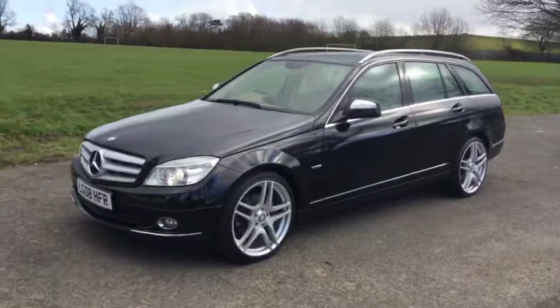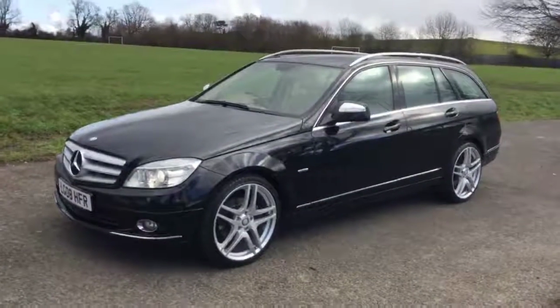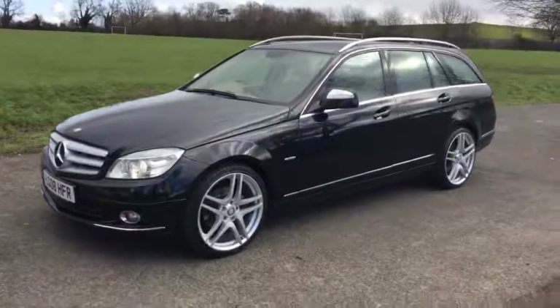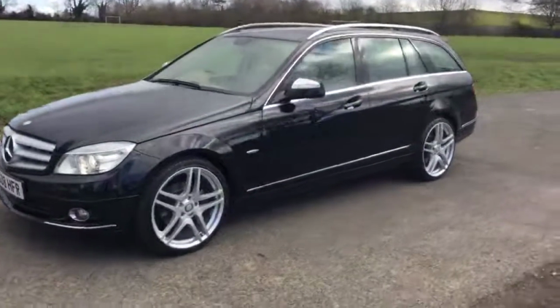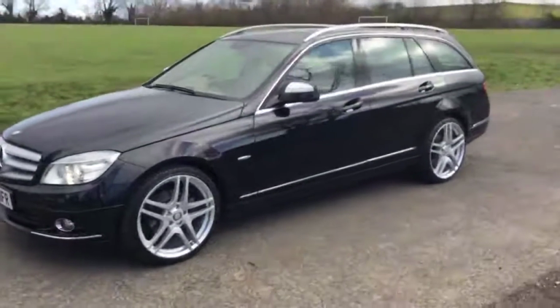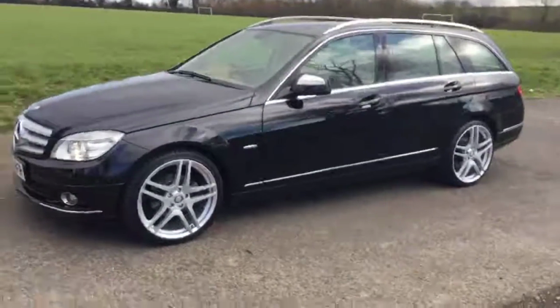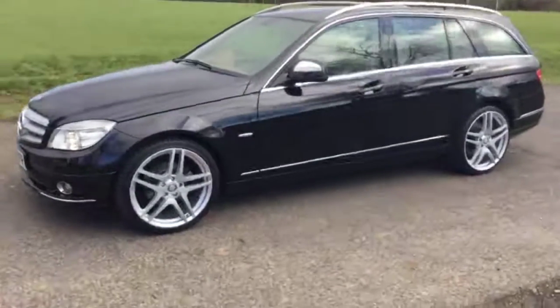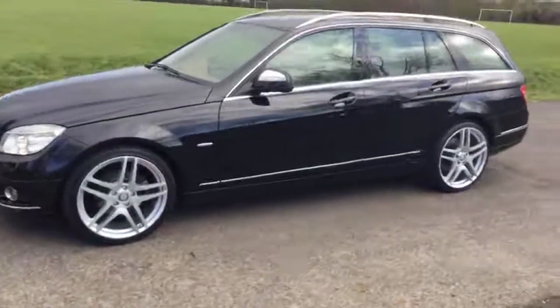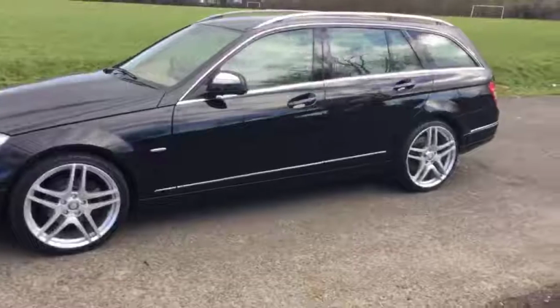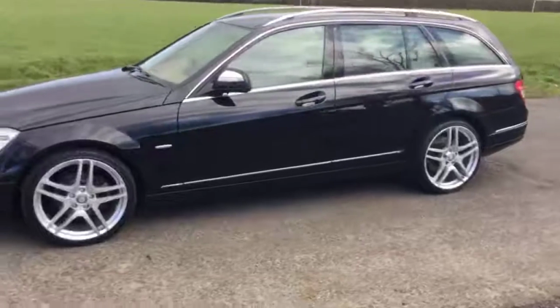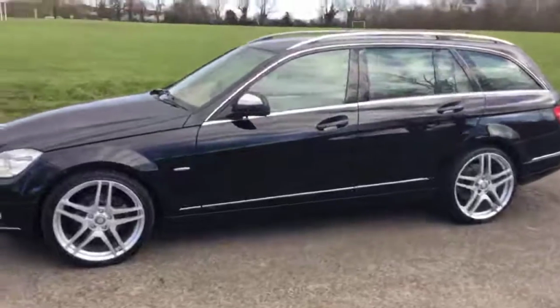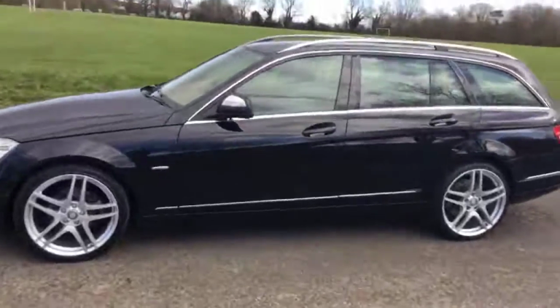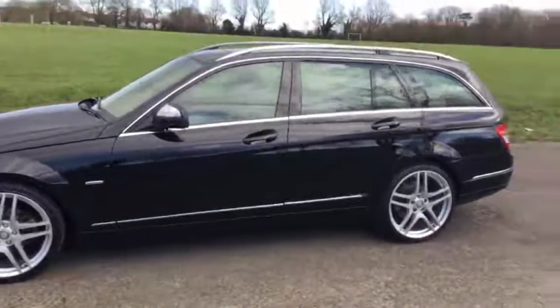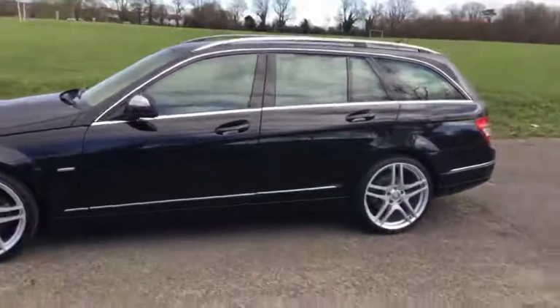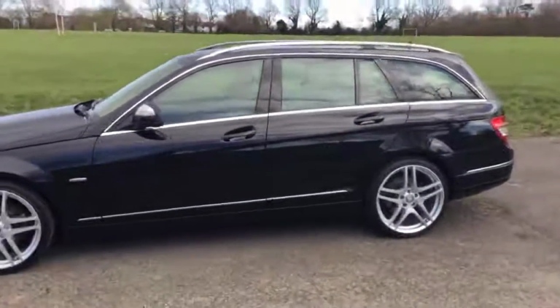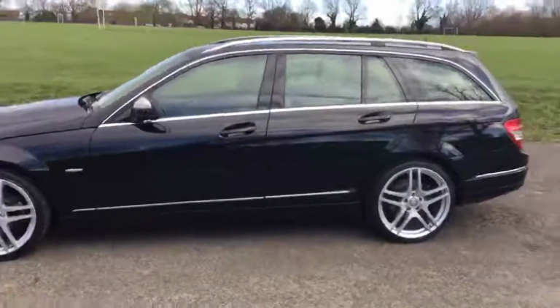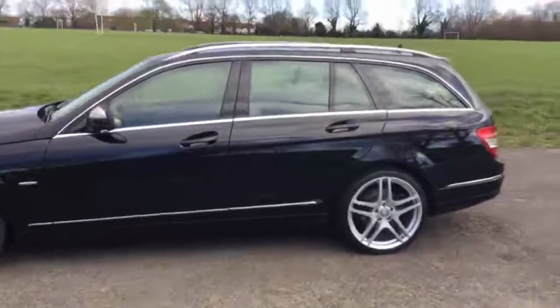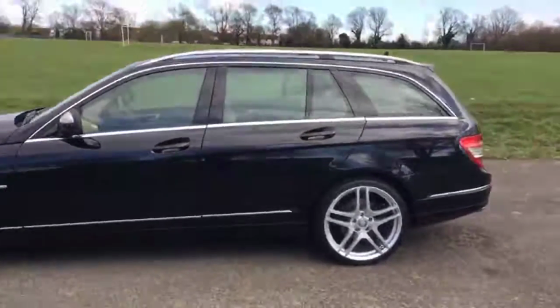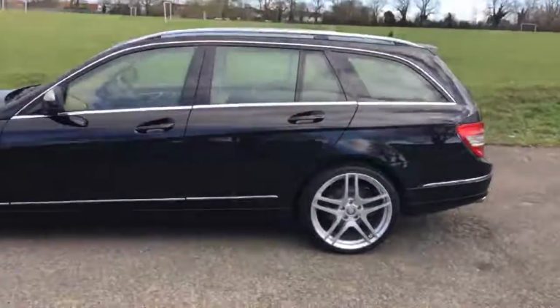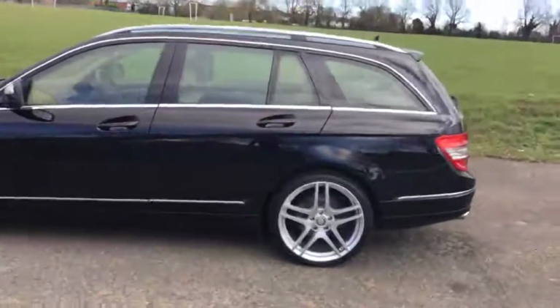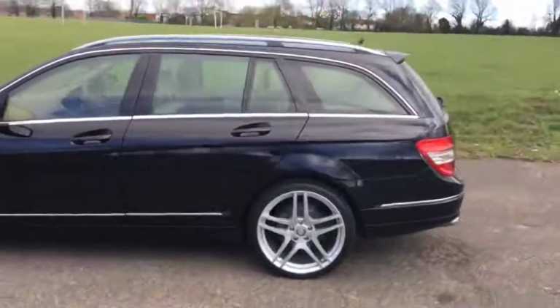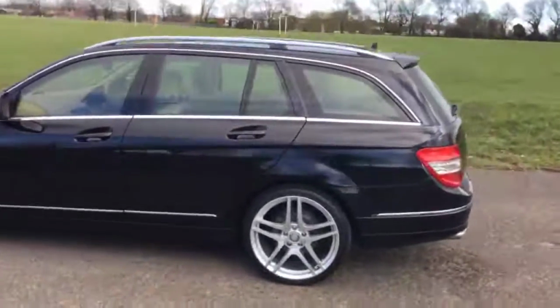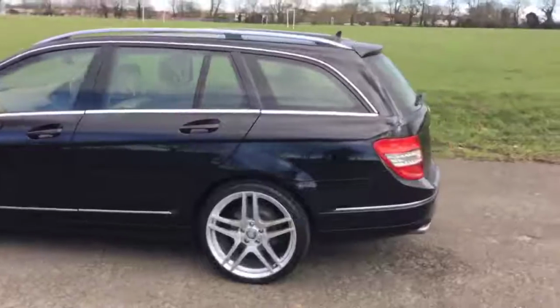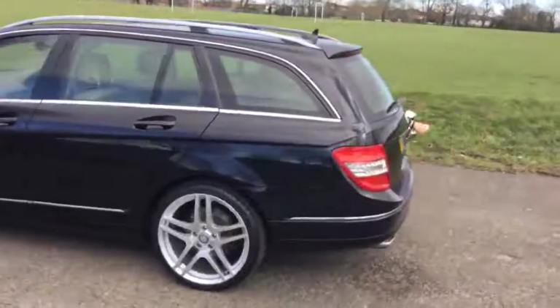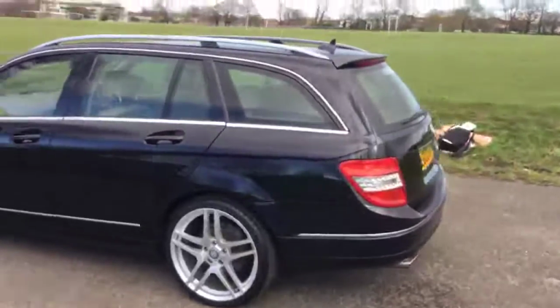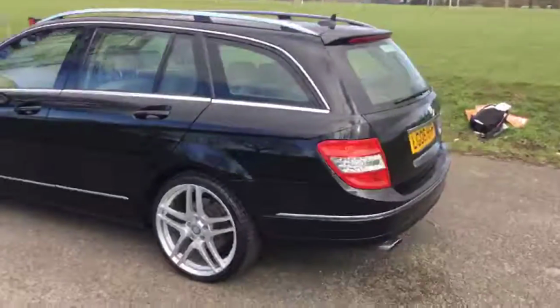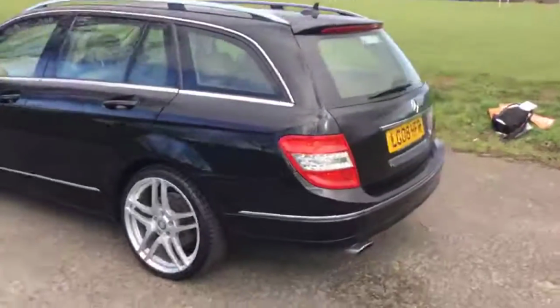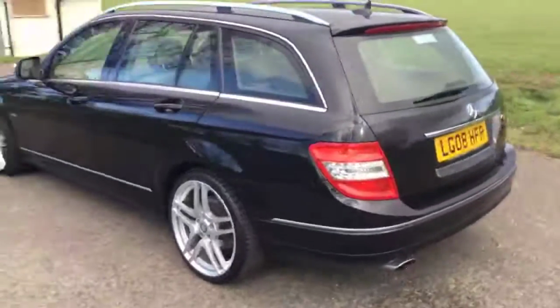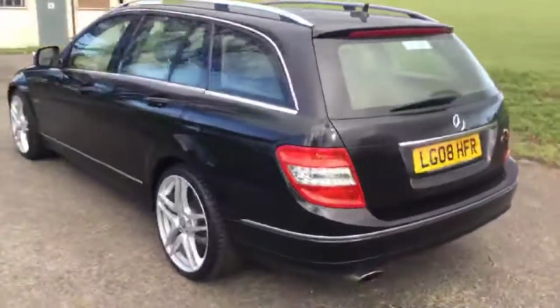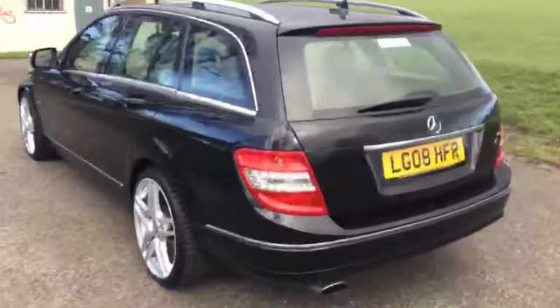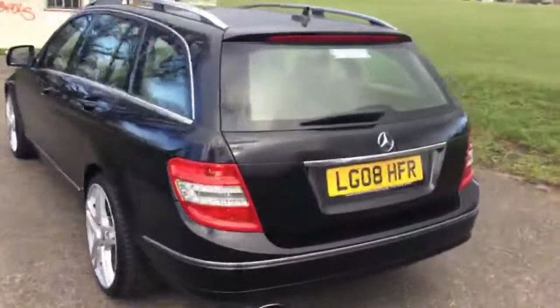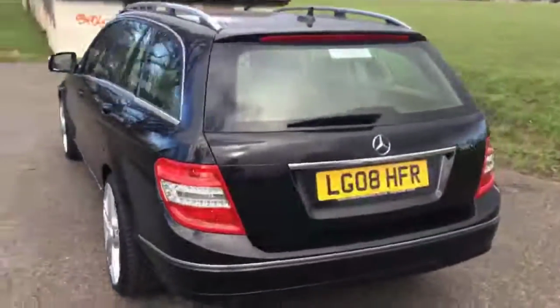Today we are going to have a quick look at the Mercedes C220, which is black metallic finish. The car is fitted with 19 inch wheels and it is a 0.8 plate.